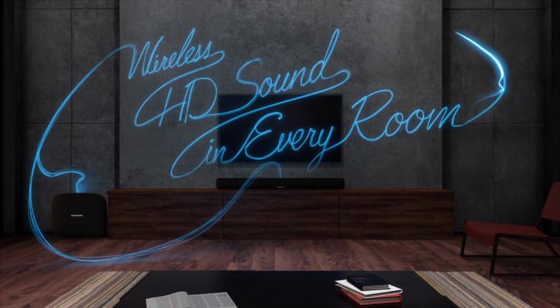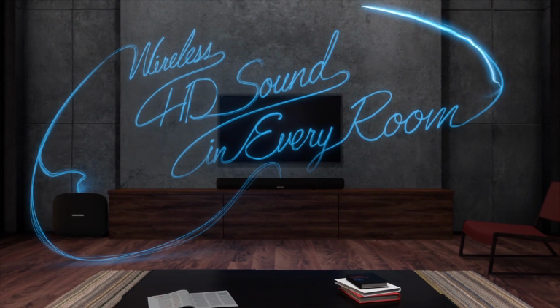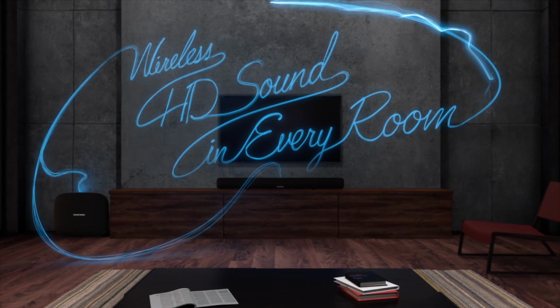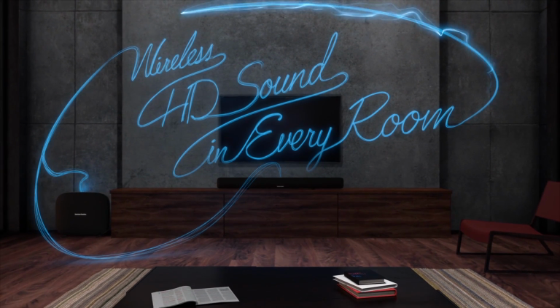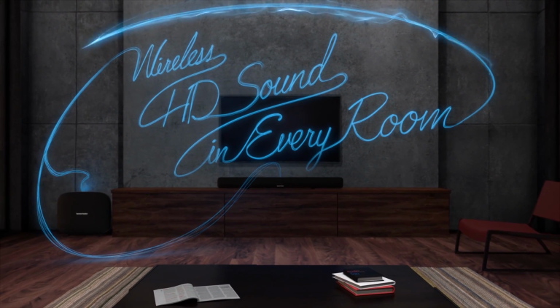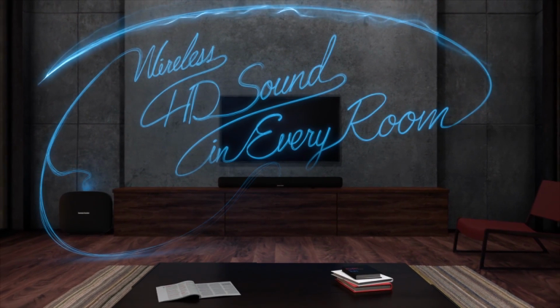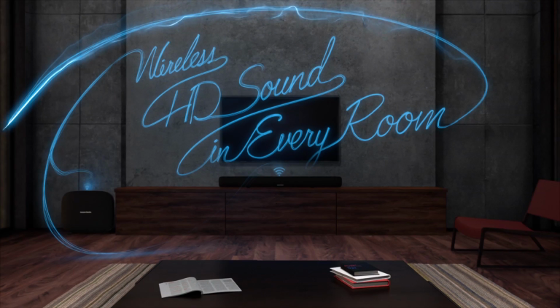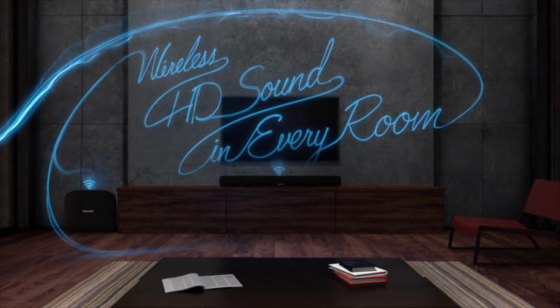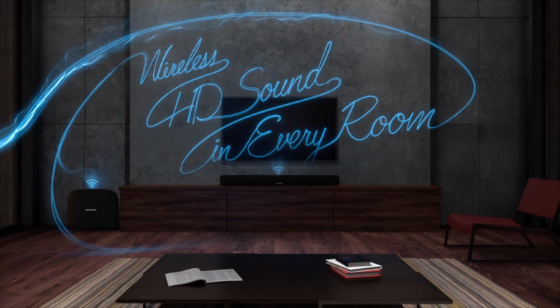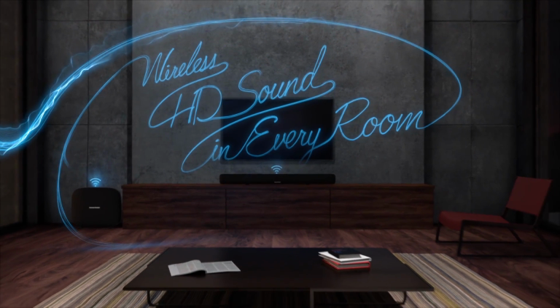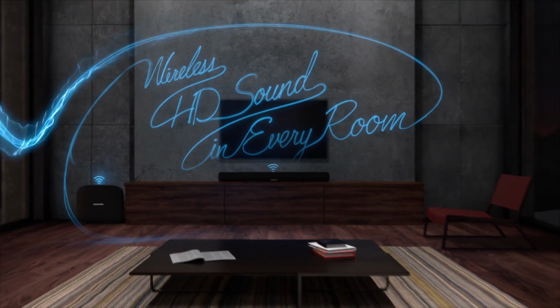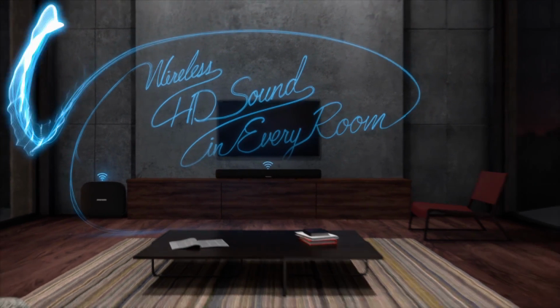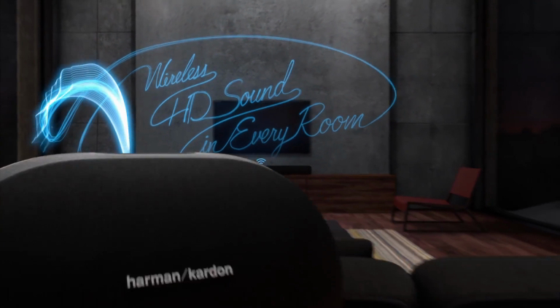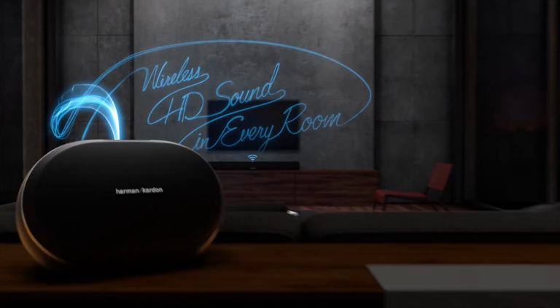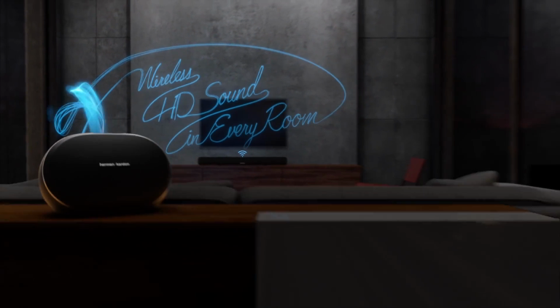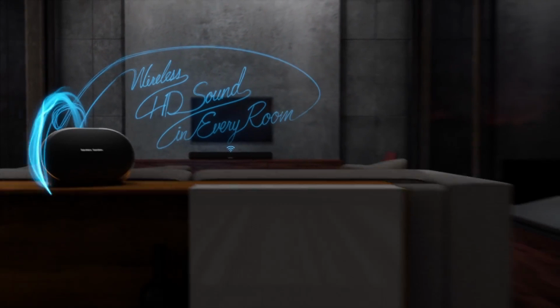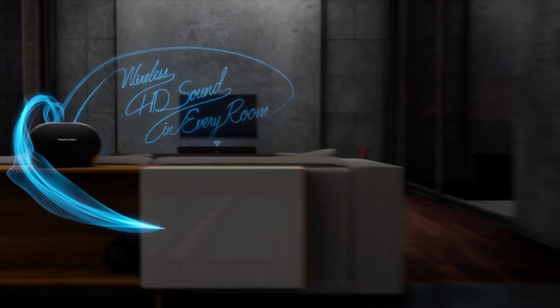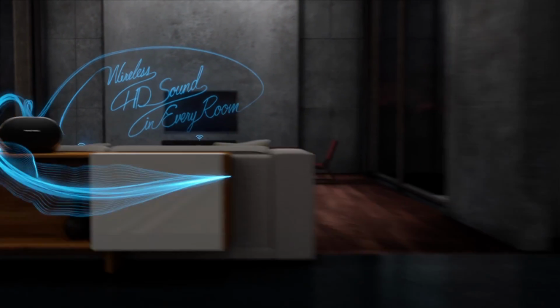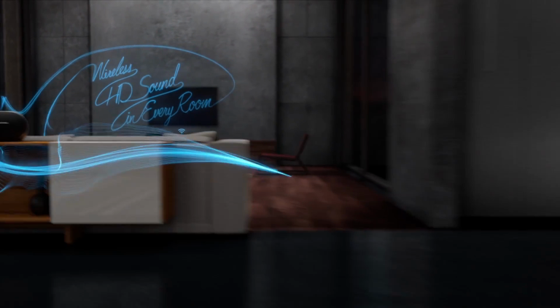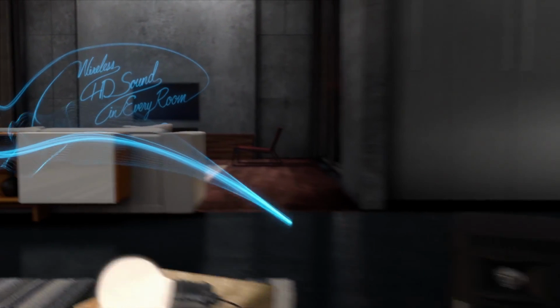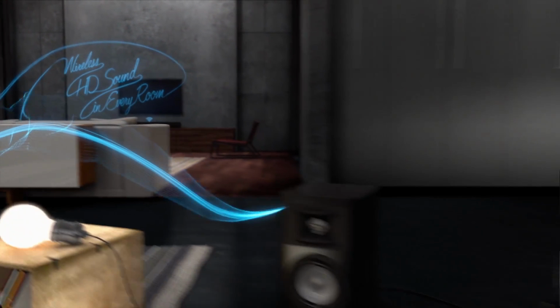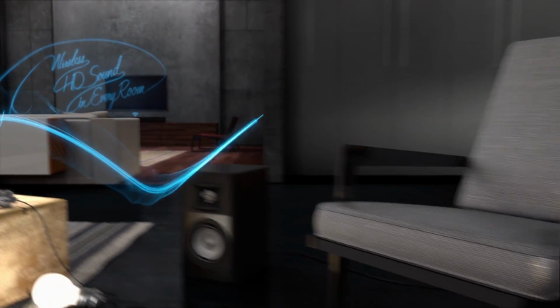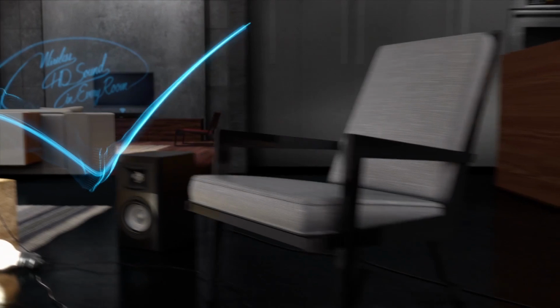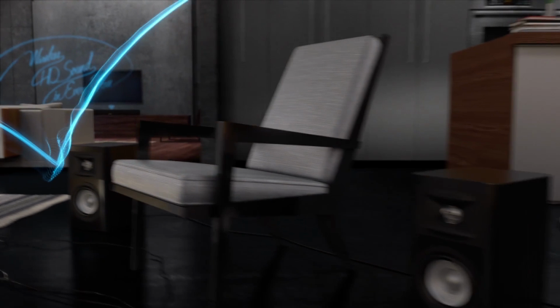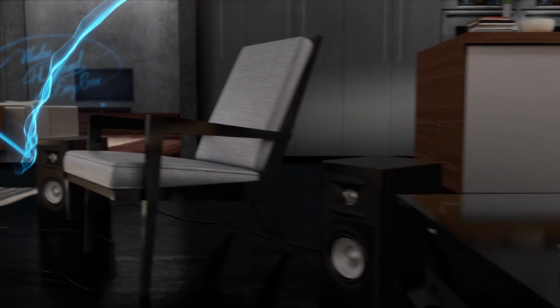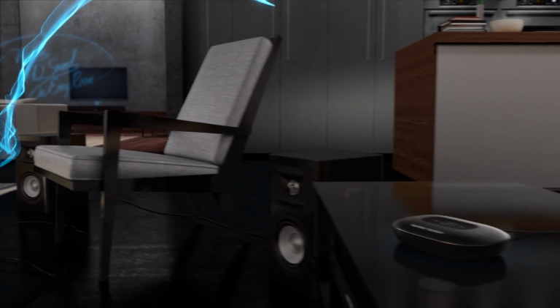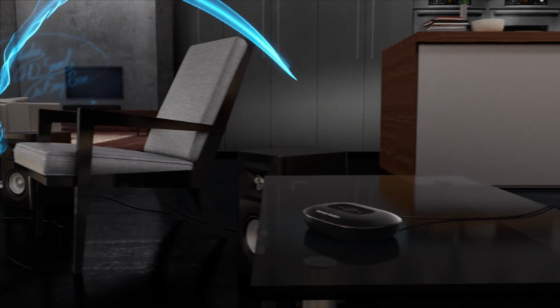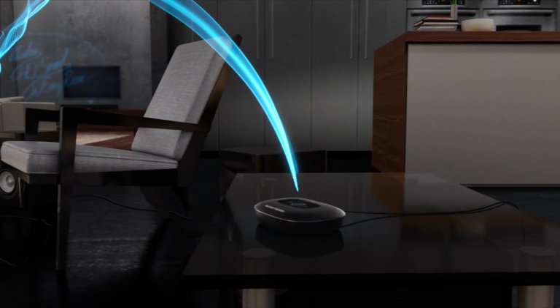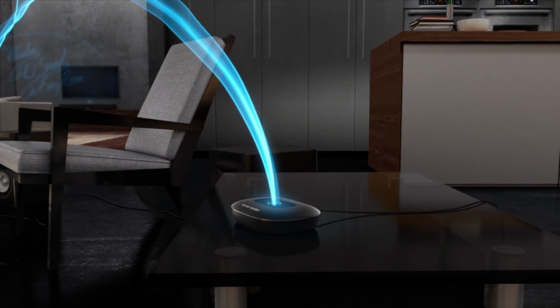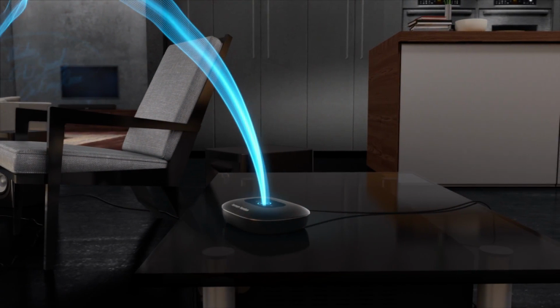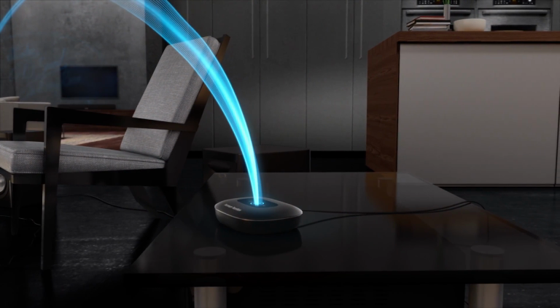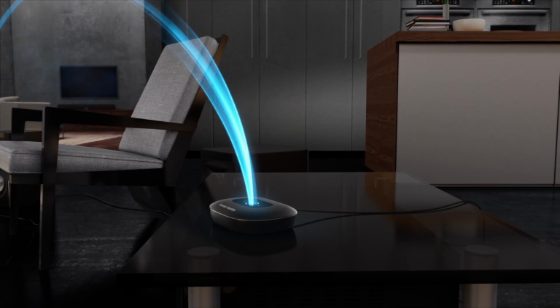Get cinematic audio with the OmniBar Plus. If you already own an audio system, easily connect it to stream music wirelessly using the Adapt Plus.